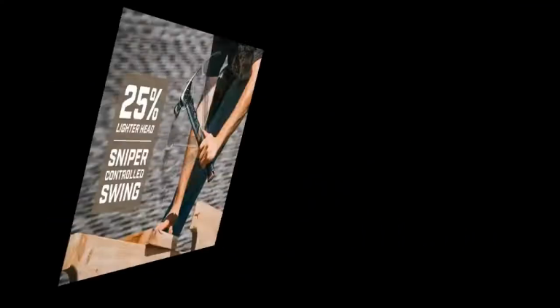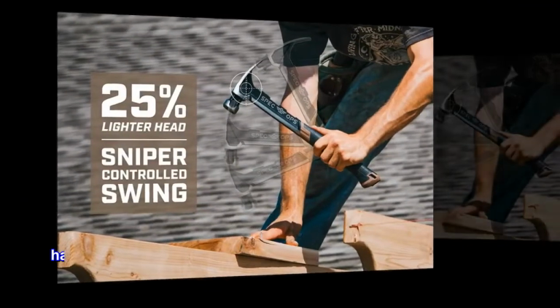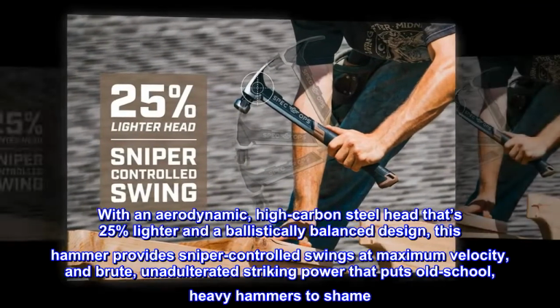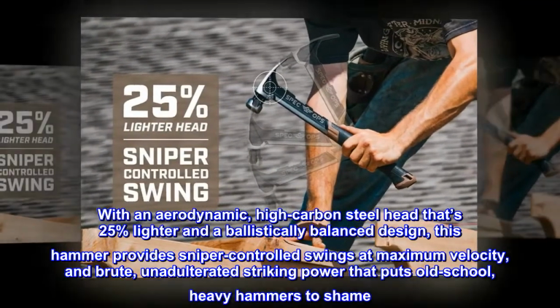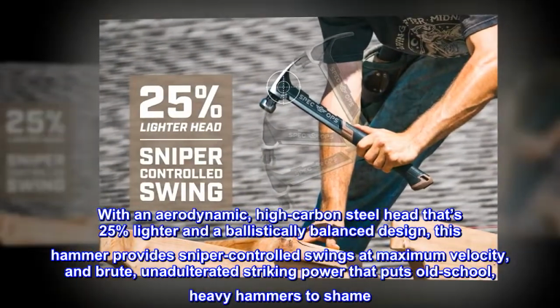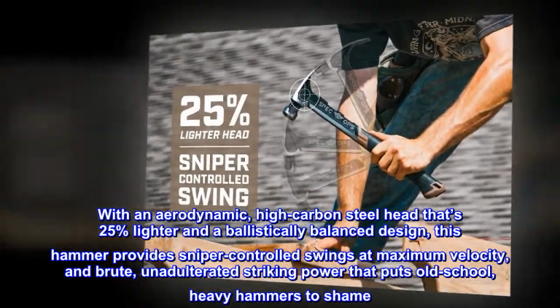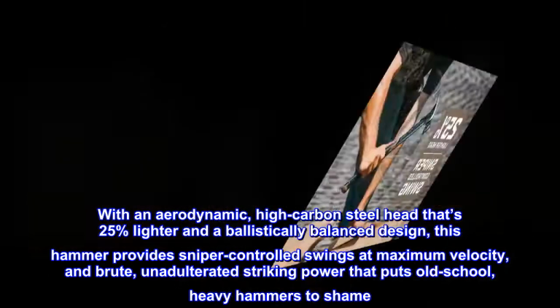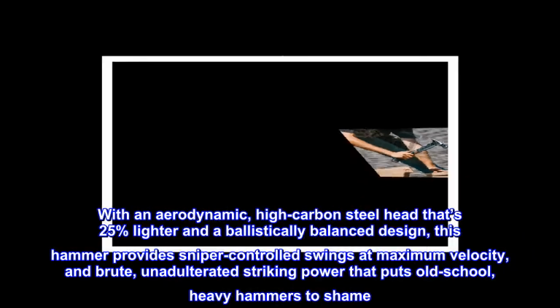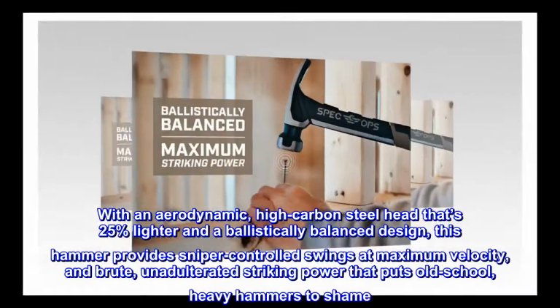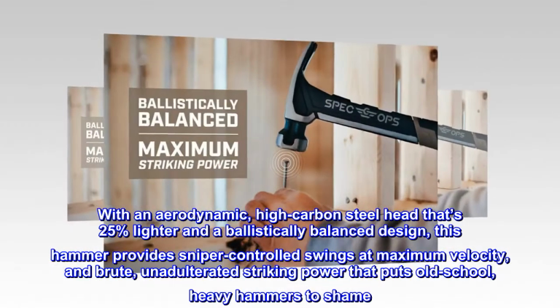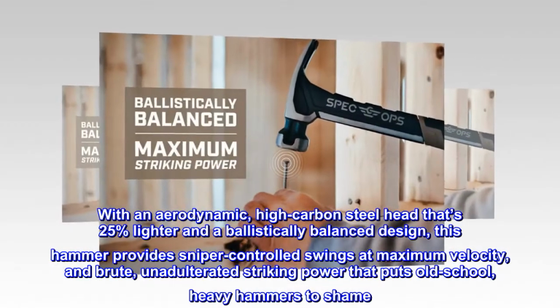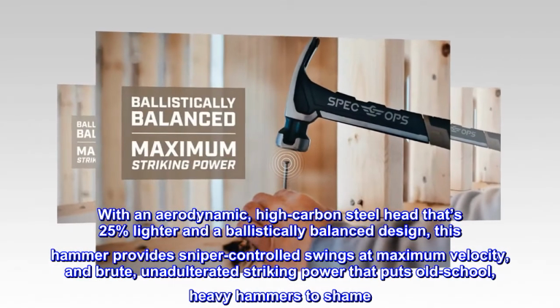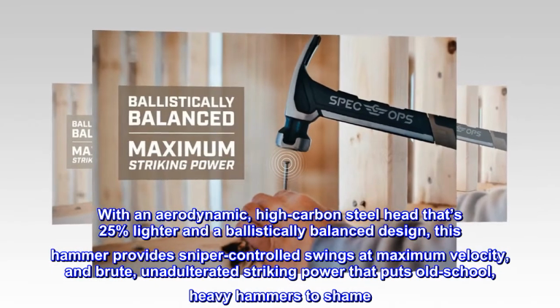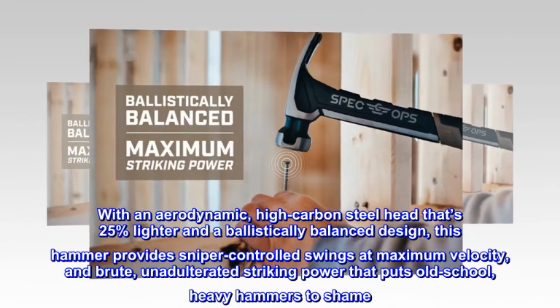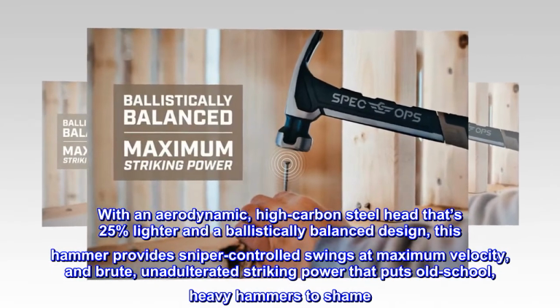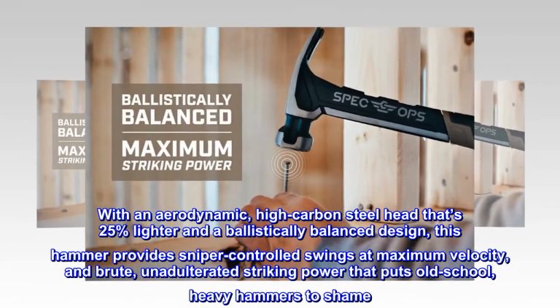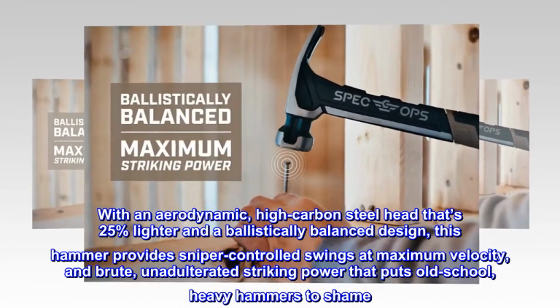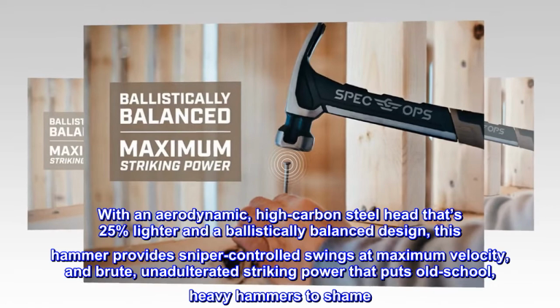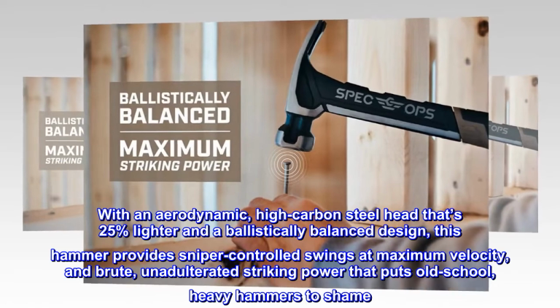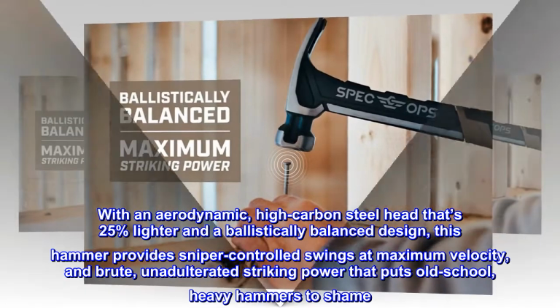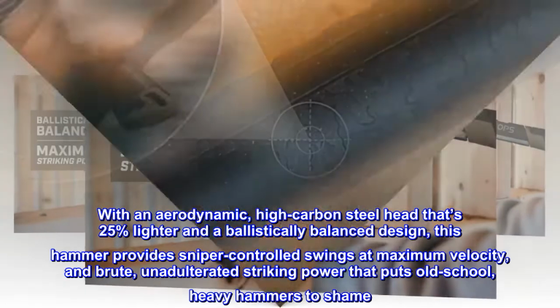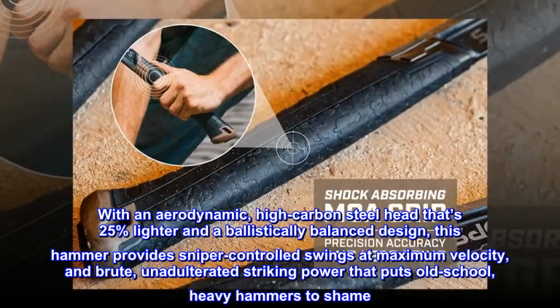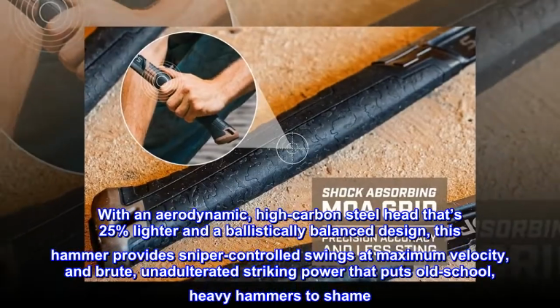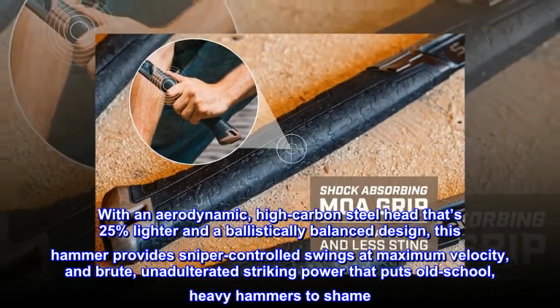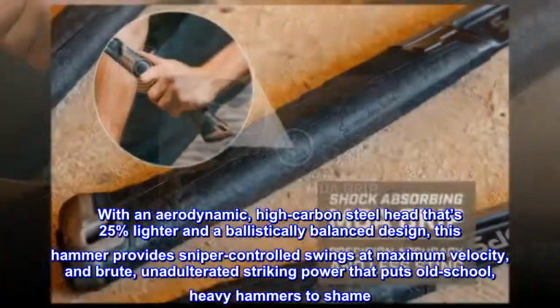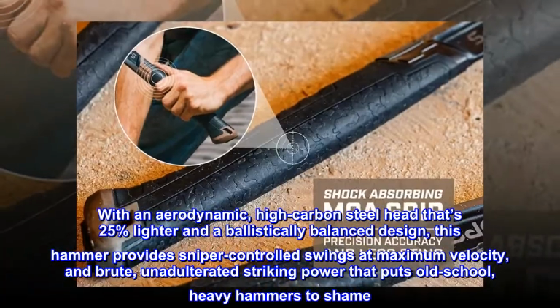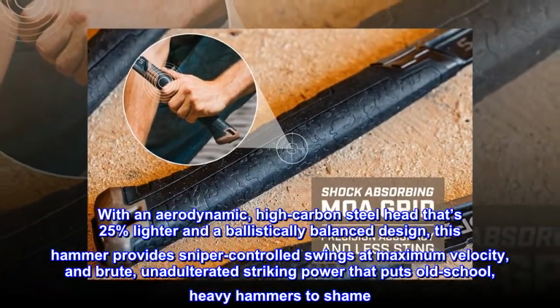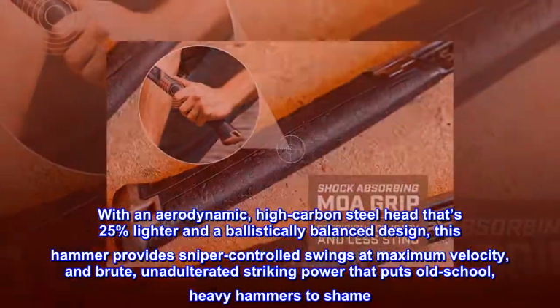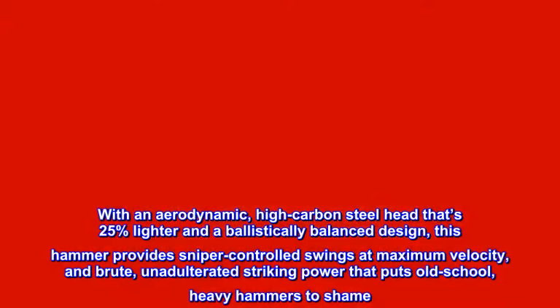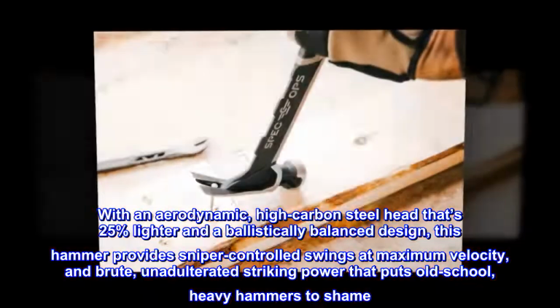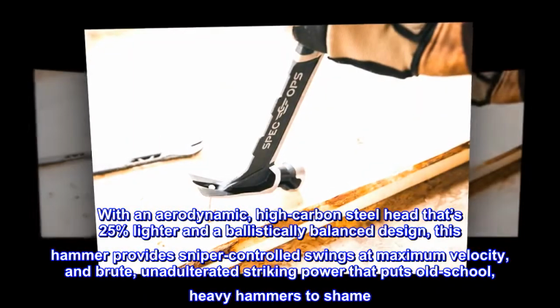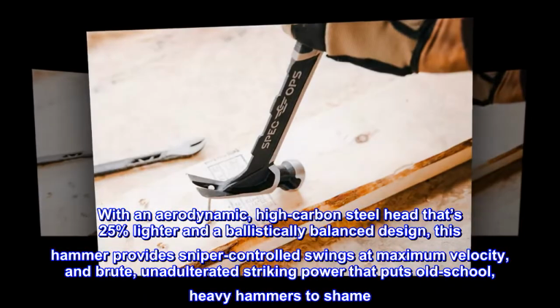With an aerodynamic, high-carbon steel head that's 25% lighter and a ballistically balanced design, this hammer provides sniper-controlled swings at maximum velocity, and brute, unadulterated striking power that puts old-school, heavy hammers to shame.